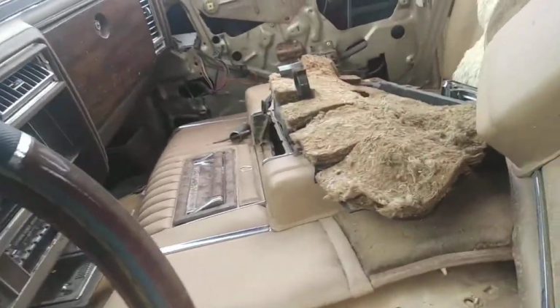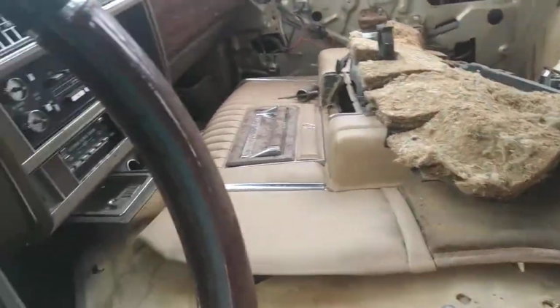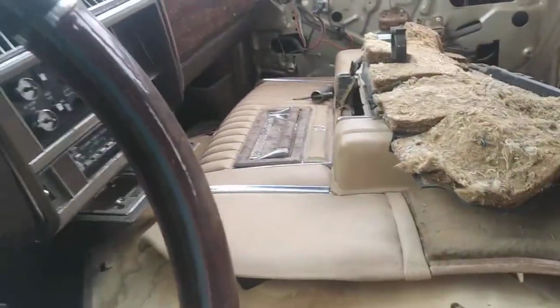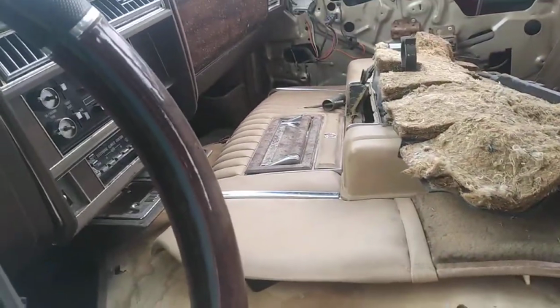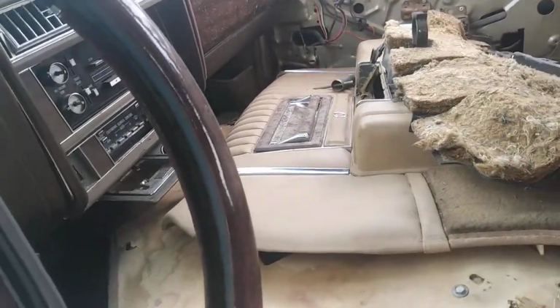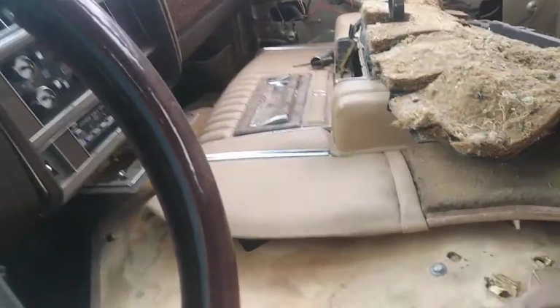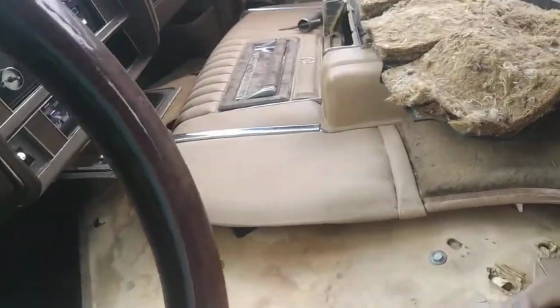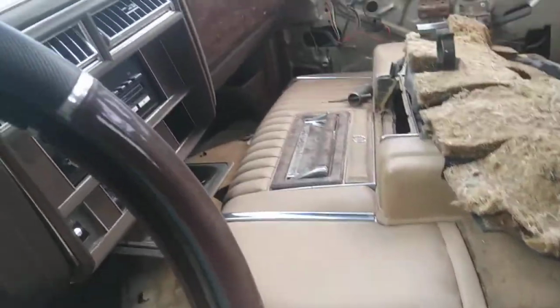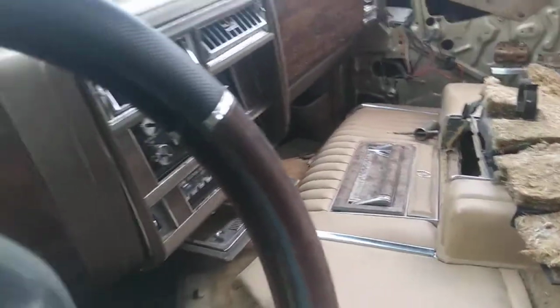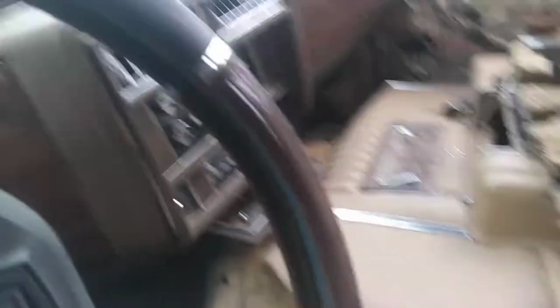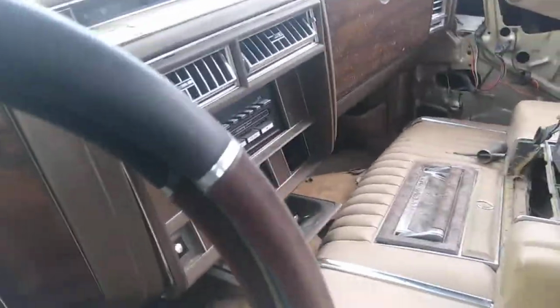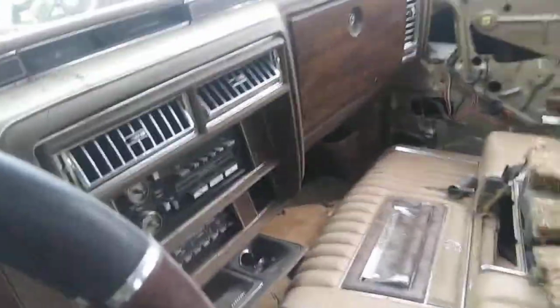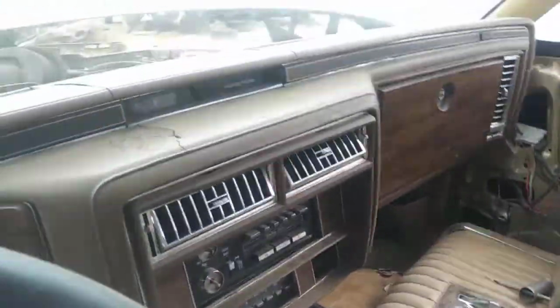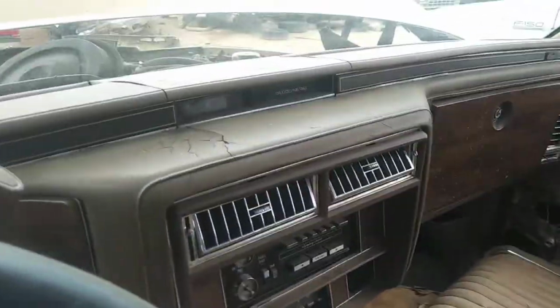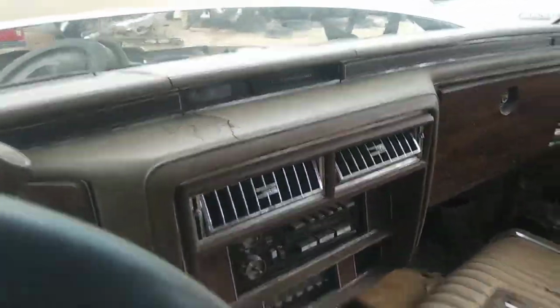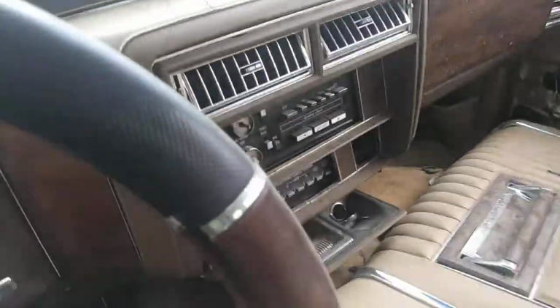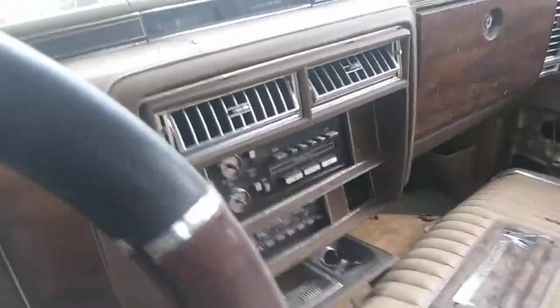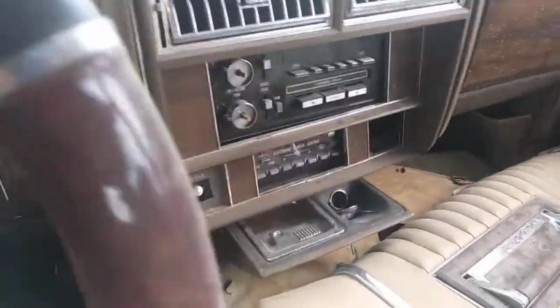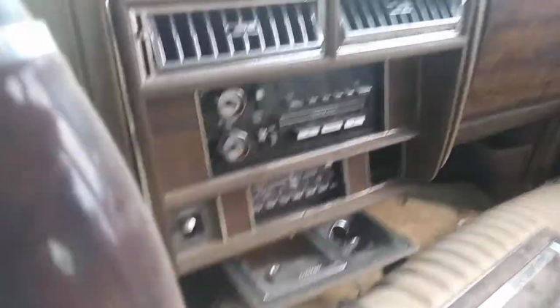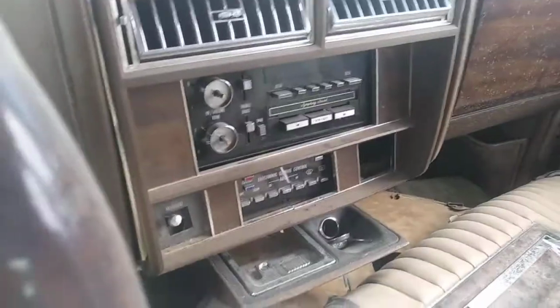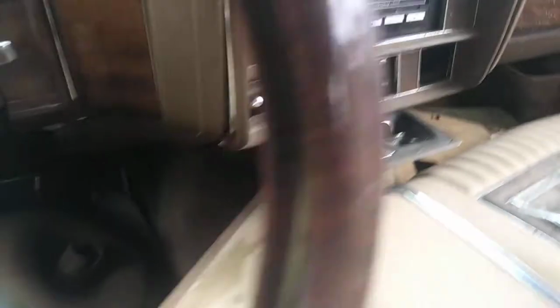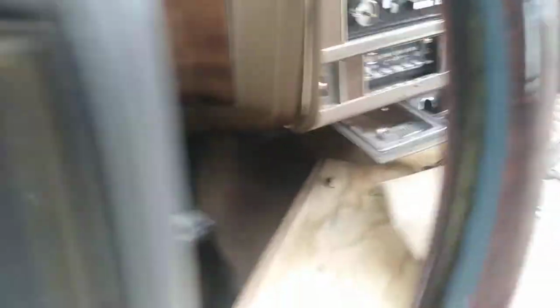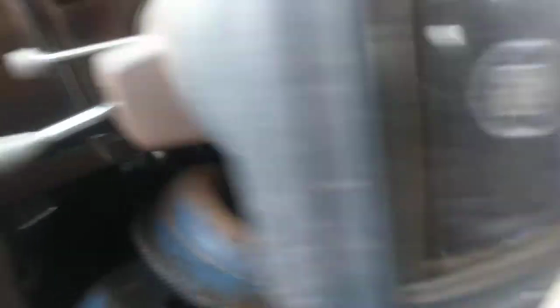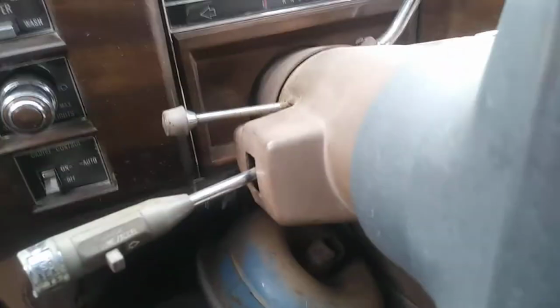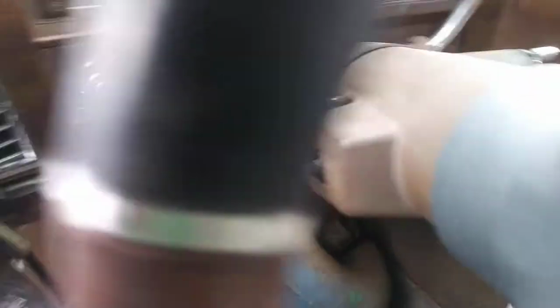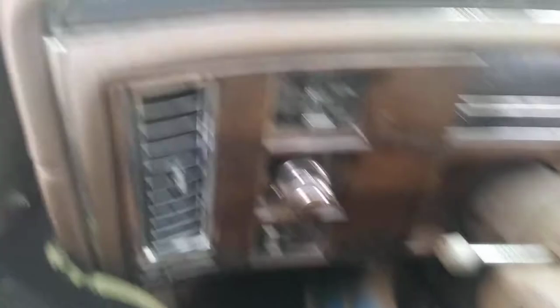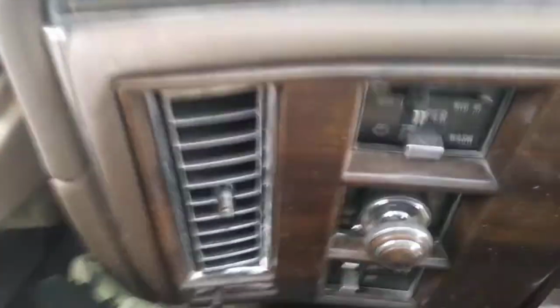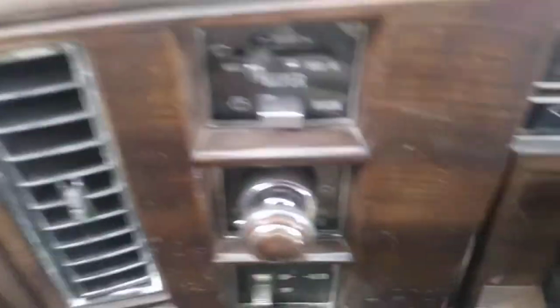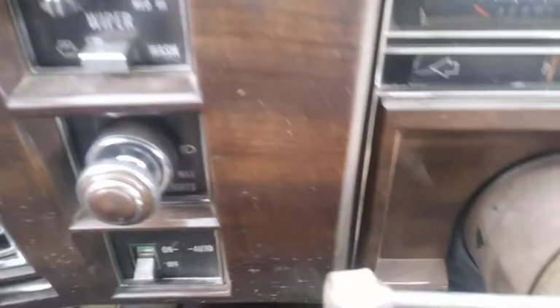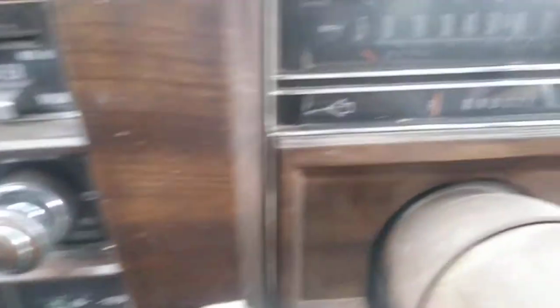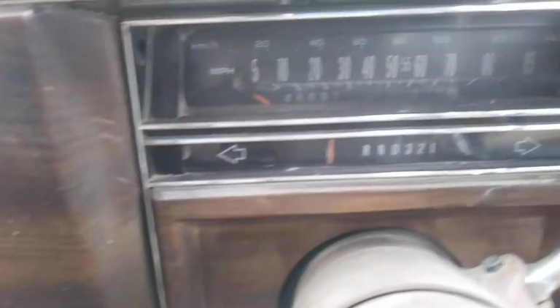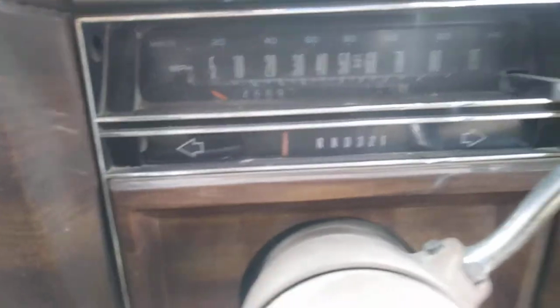Must have been somebody's — some grandma, somebody's grandma or grandpa's car. Because look at that radio, yo. Factory original. Check out the speedometer and stuff.